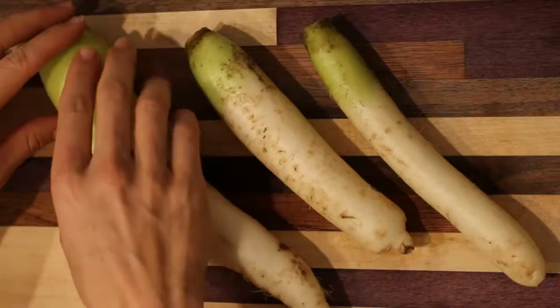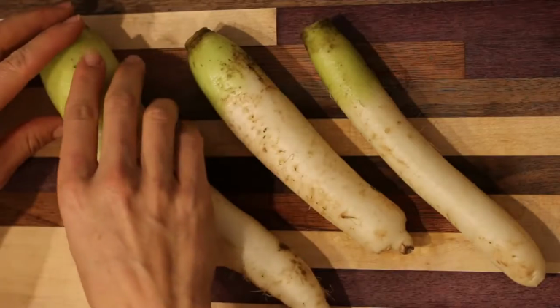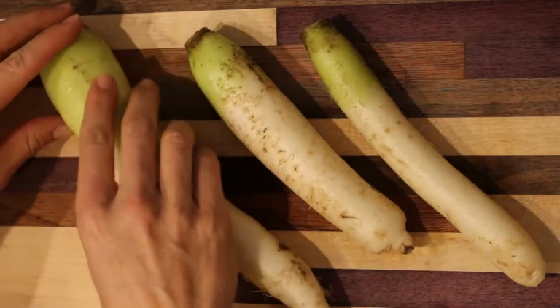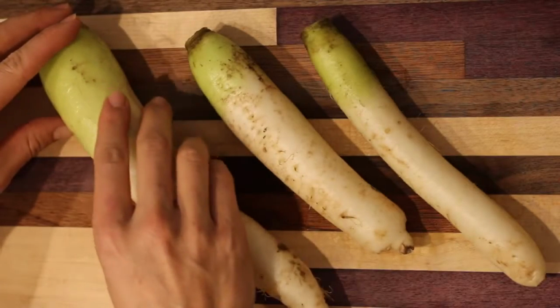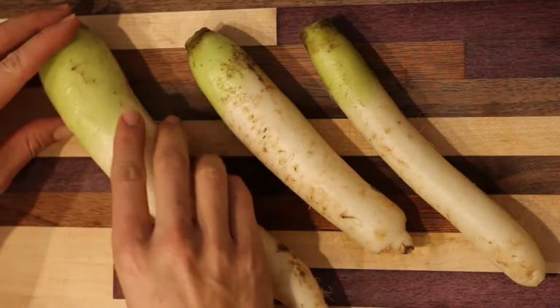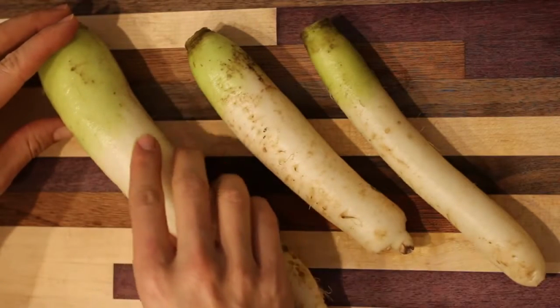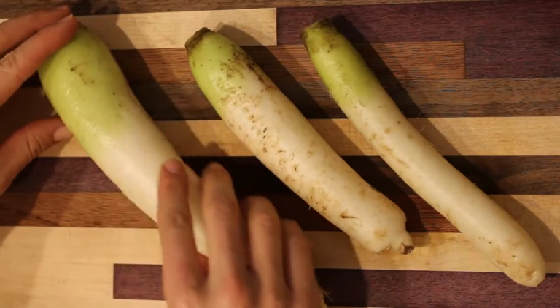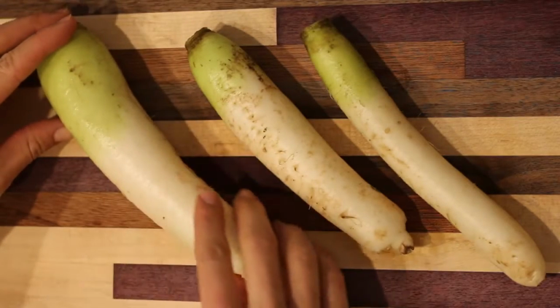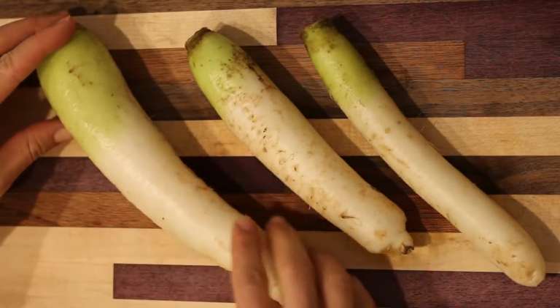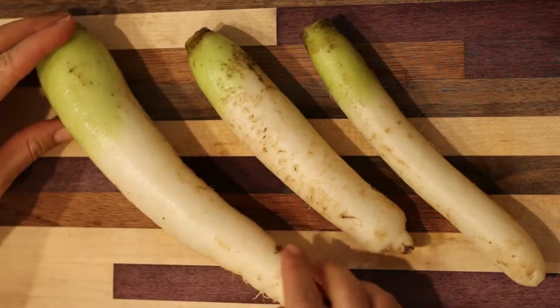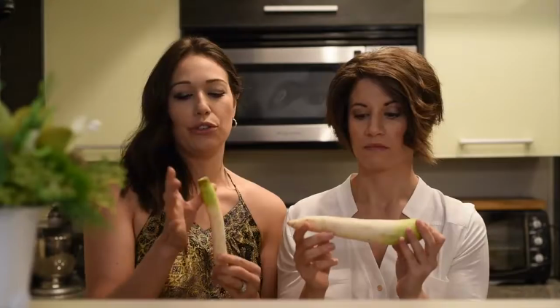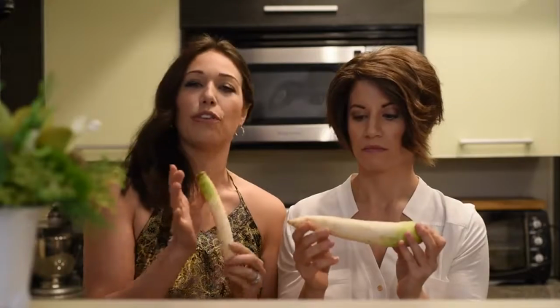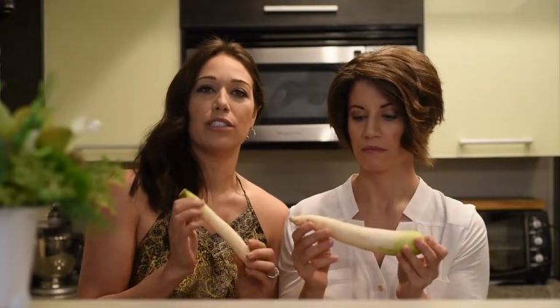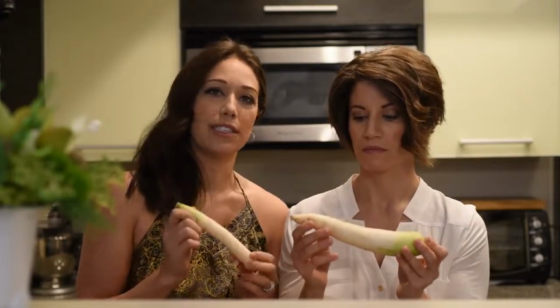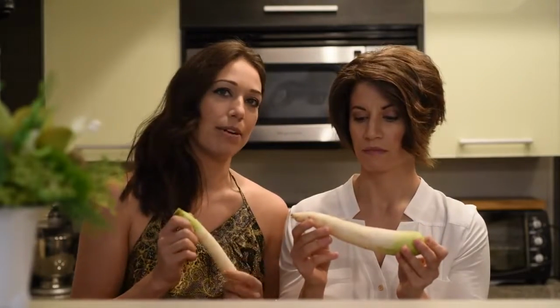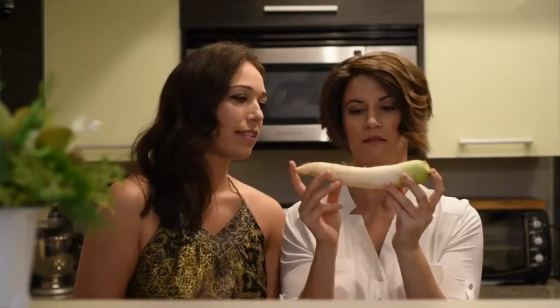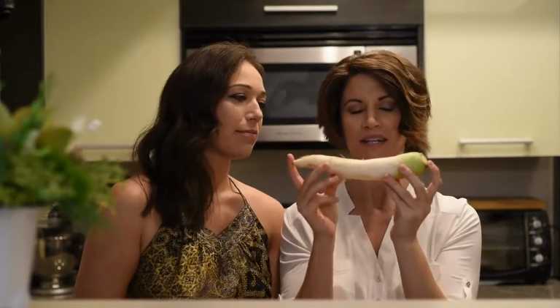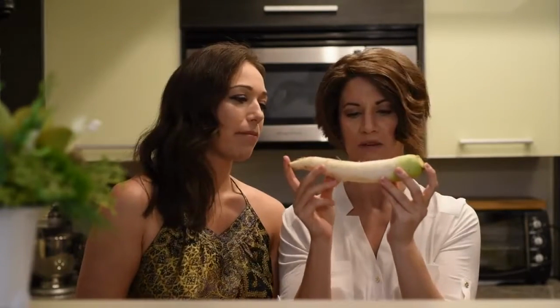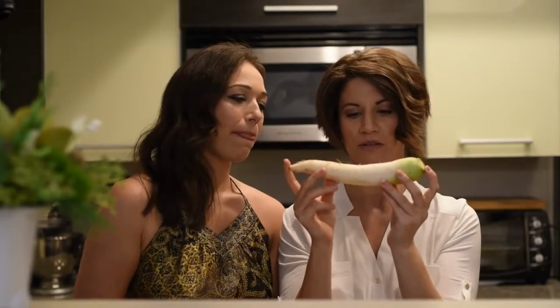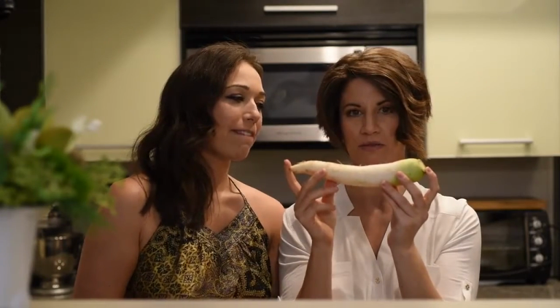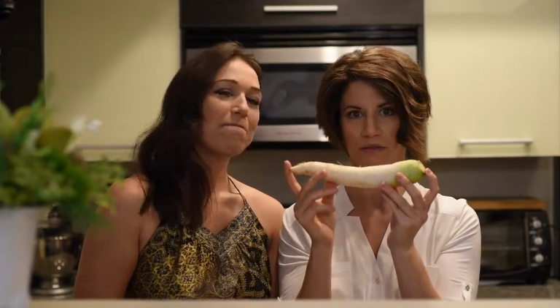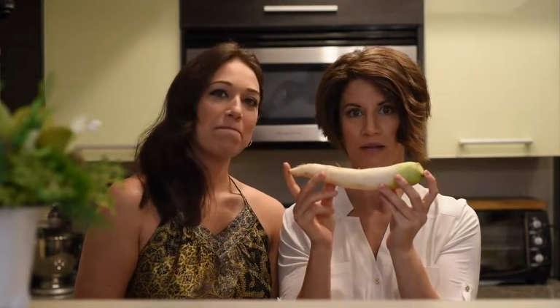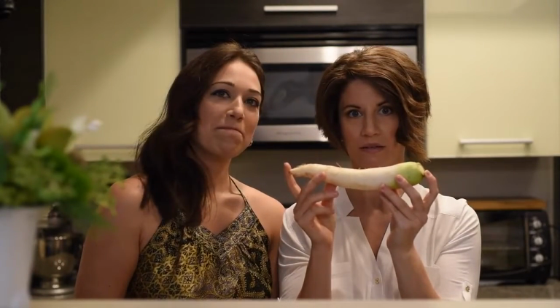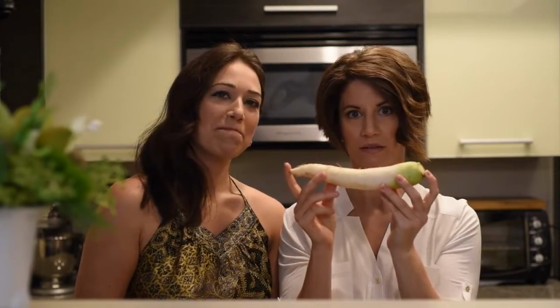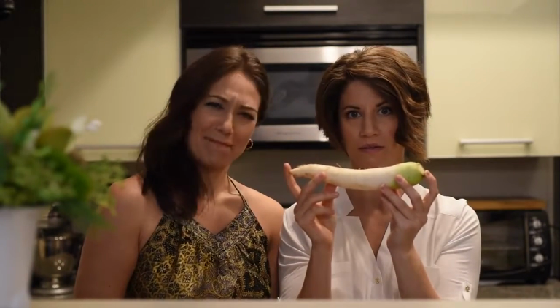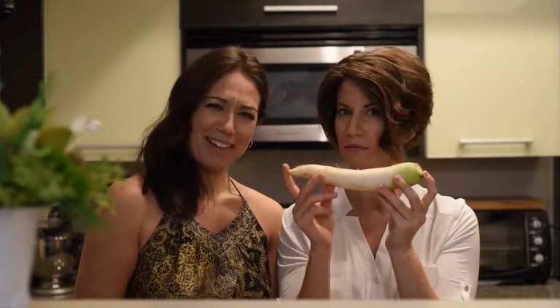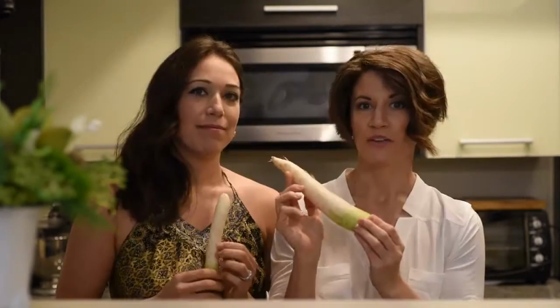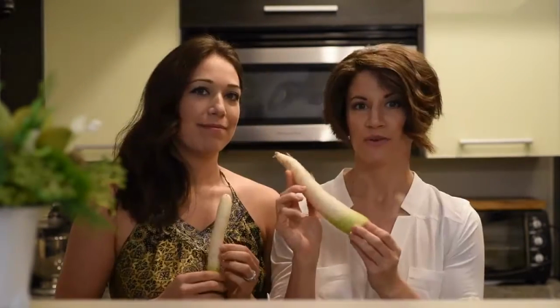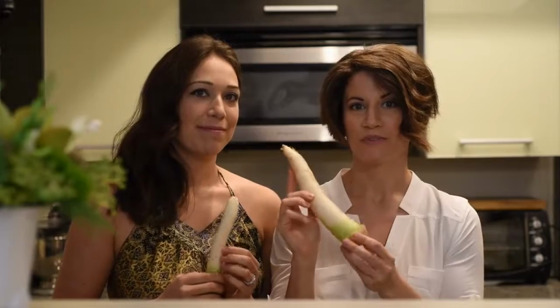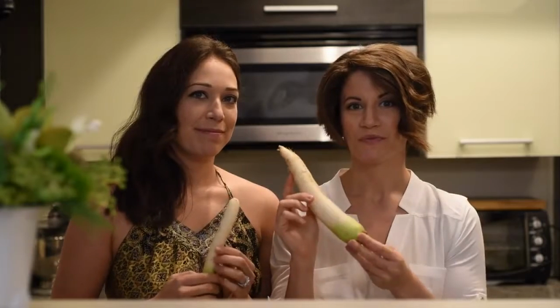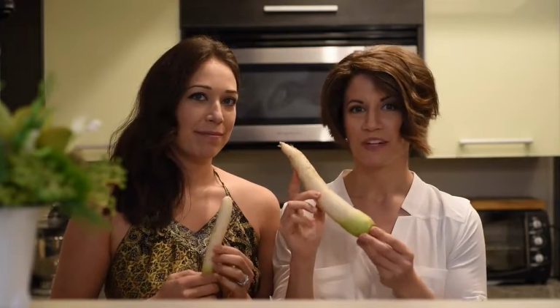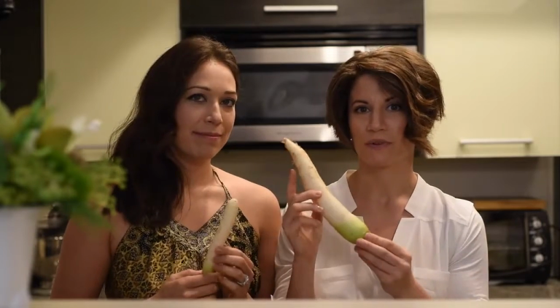They grow to be about 8 to 14 inches long, 2 to 4 inches in diameter. That's average, right? It's a huge vegetable.